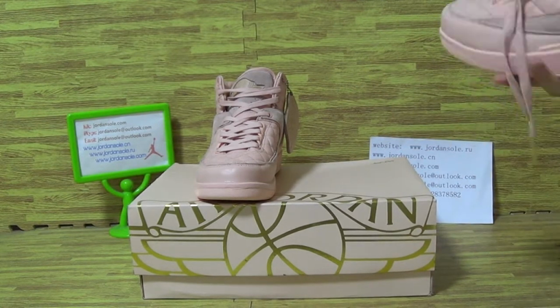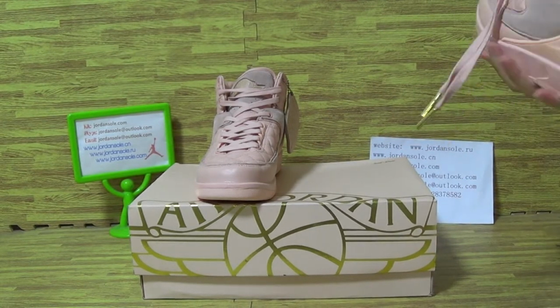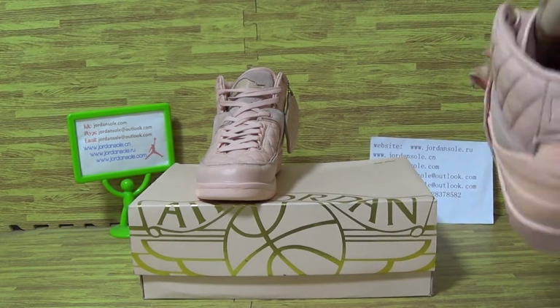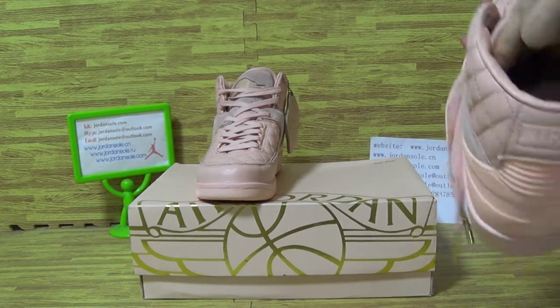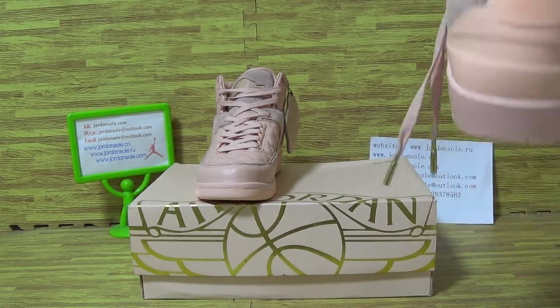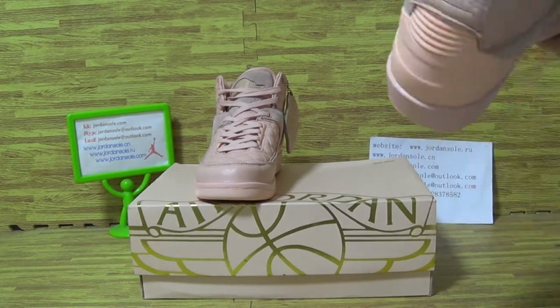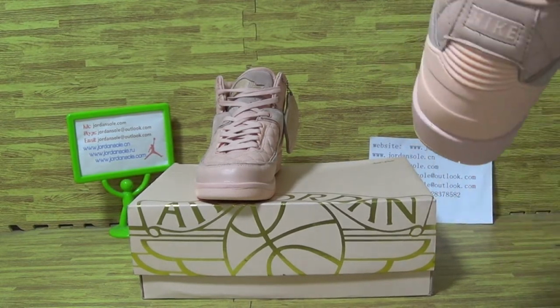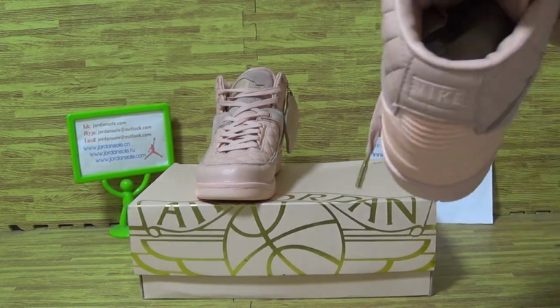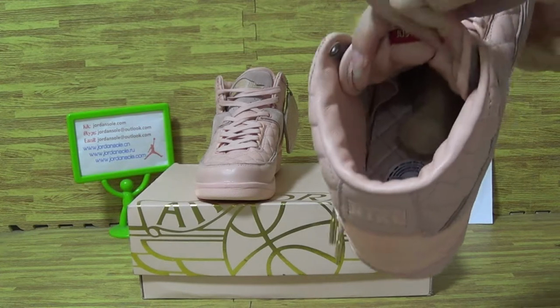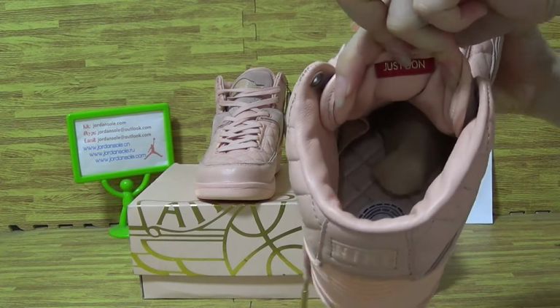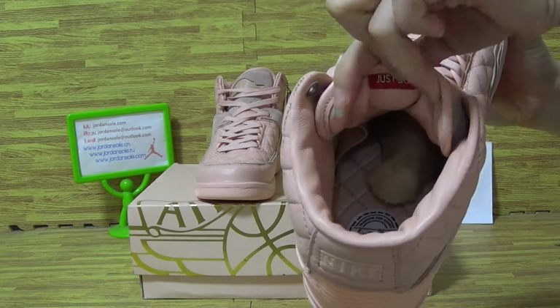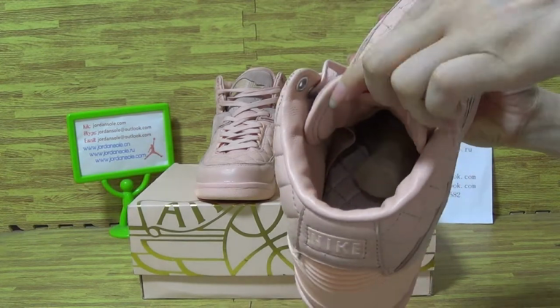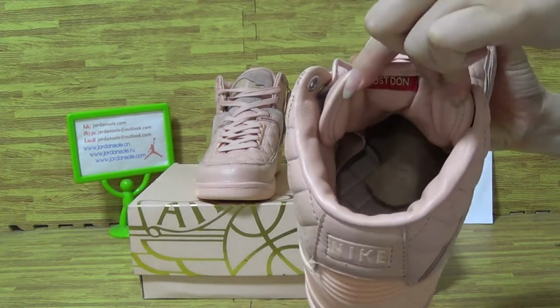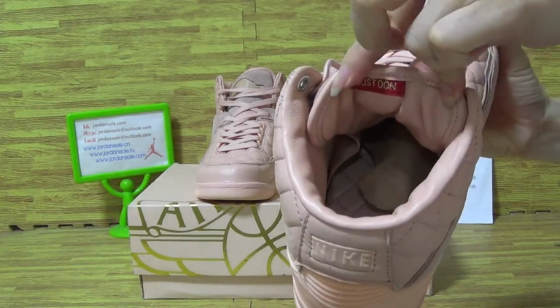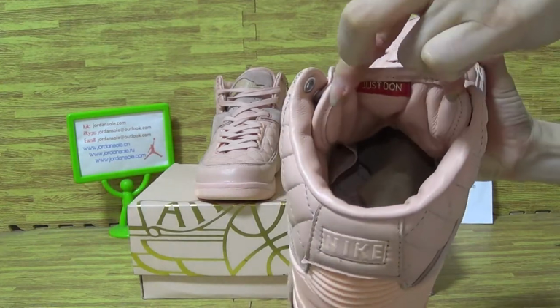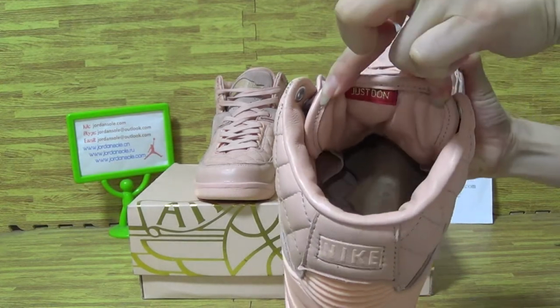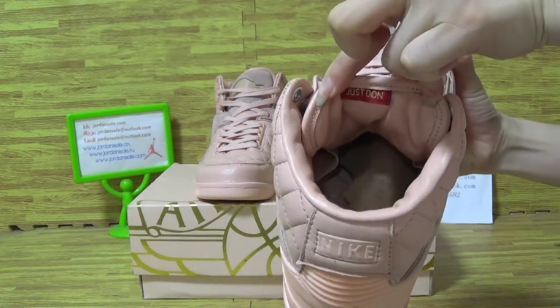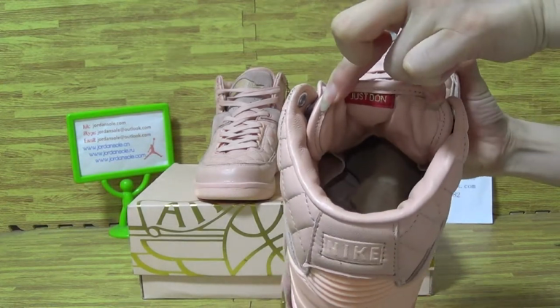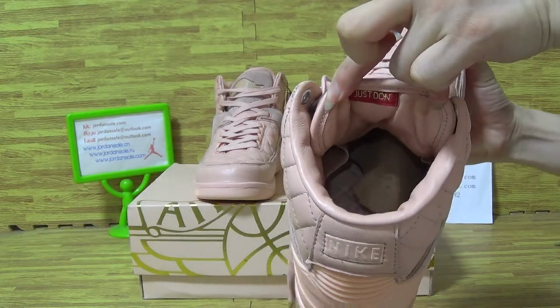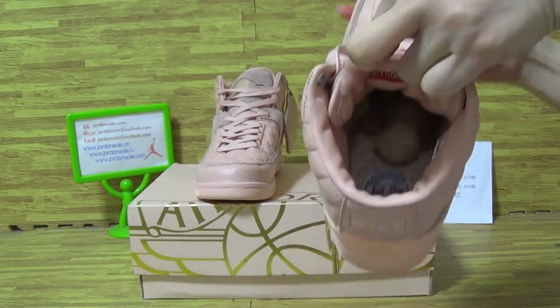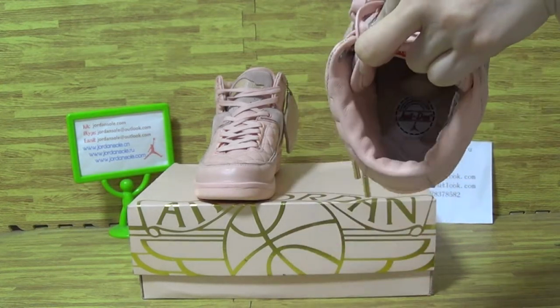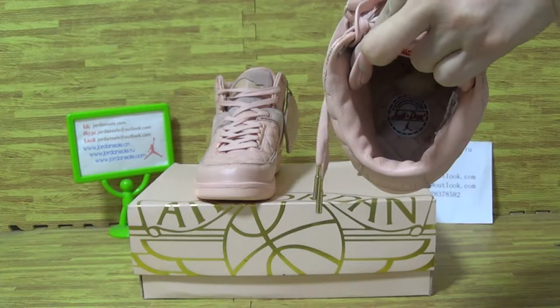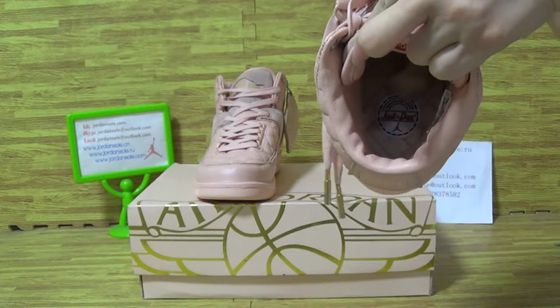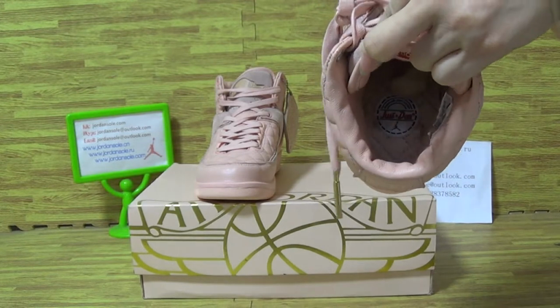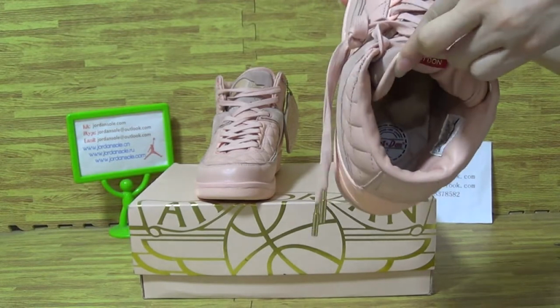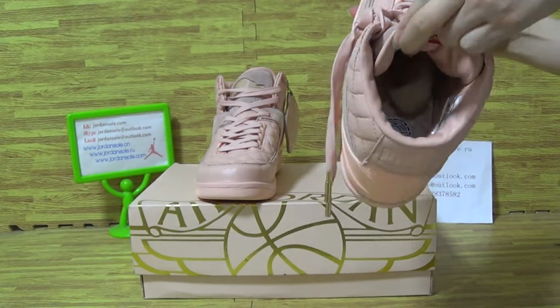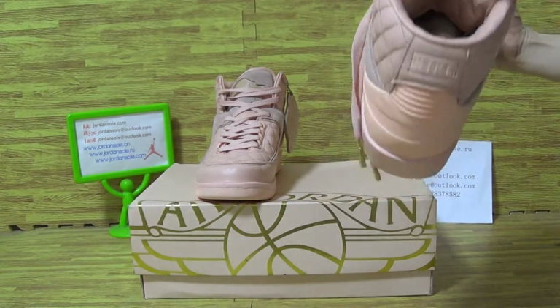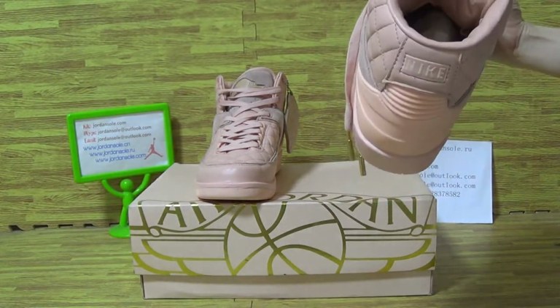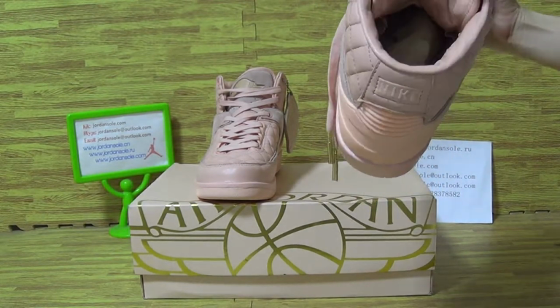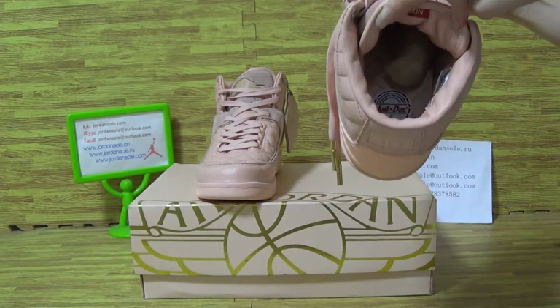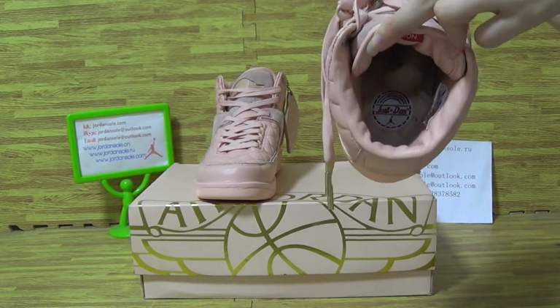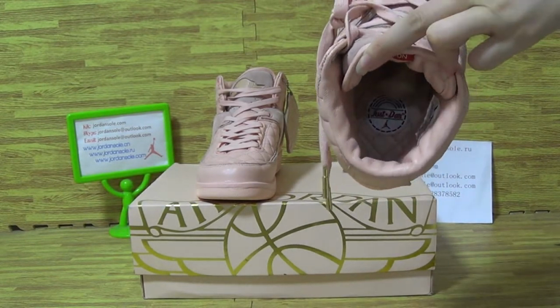Let's have a look at the shoes on the inner tongue — with the number 23 and the Jordan logo. On the tongue, also pink. Let's have a look at the shoes.